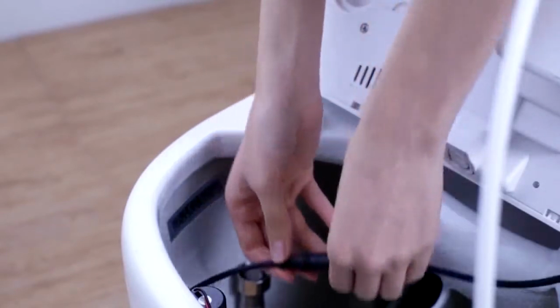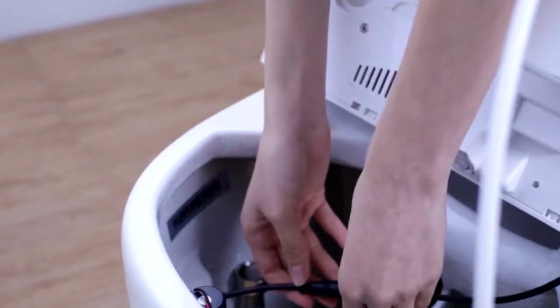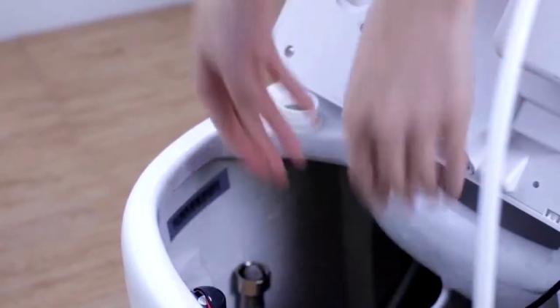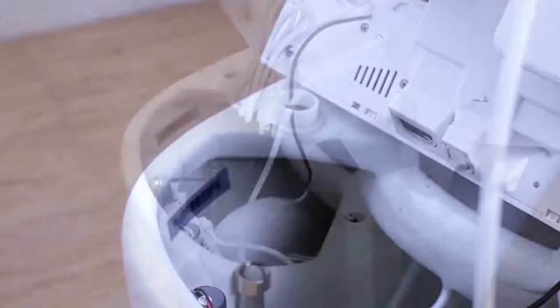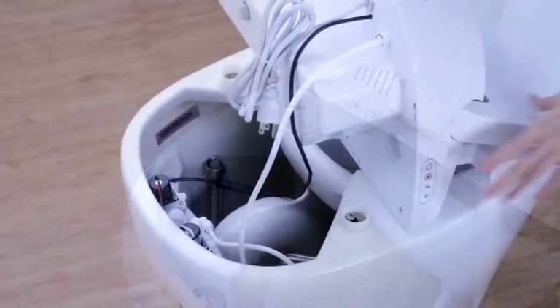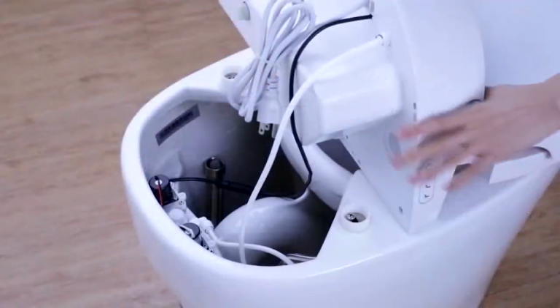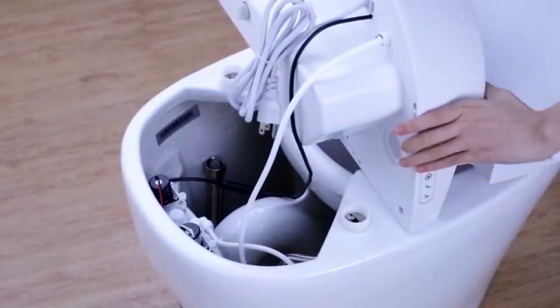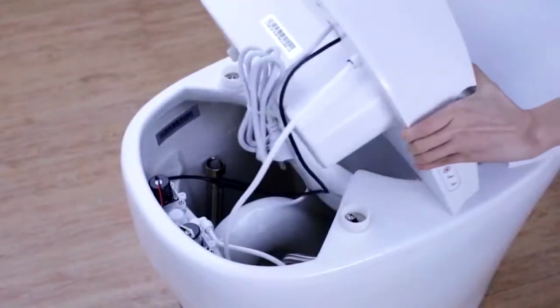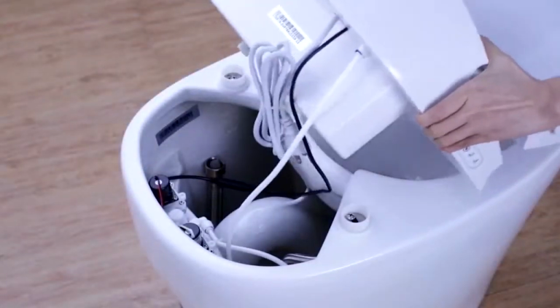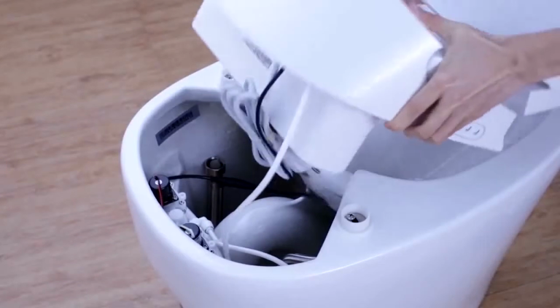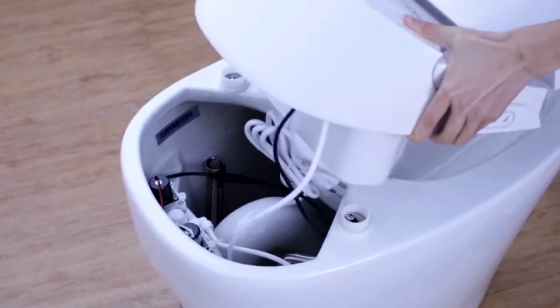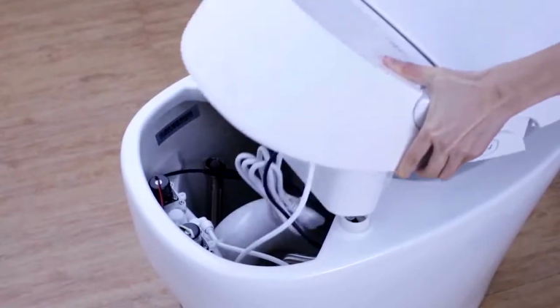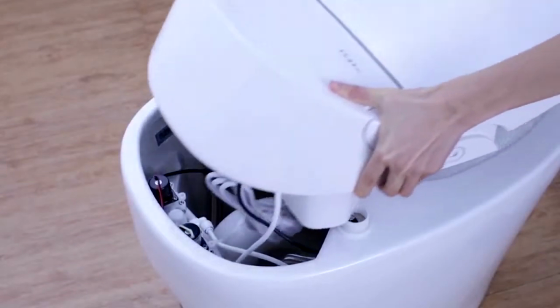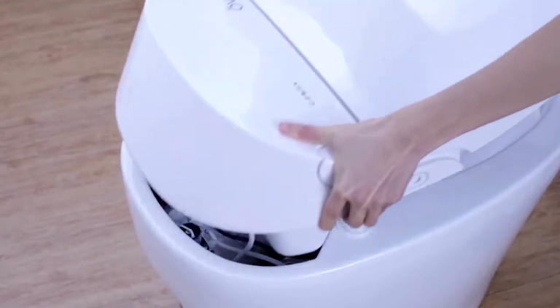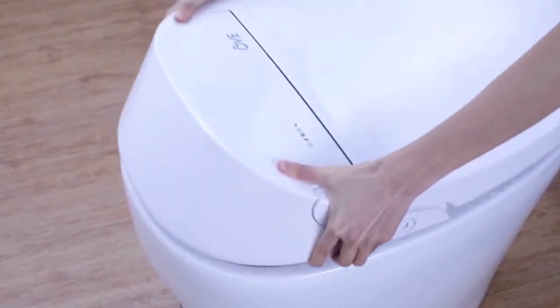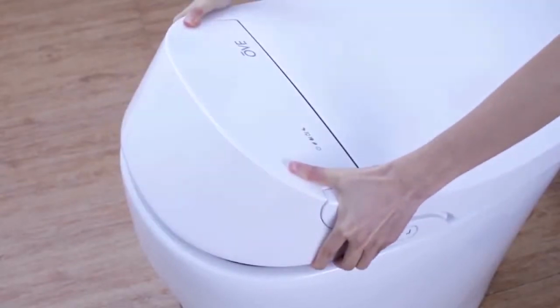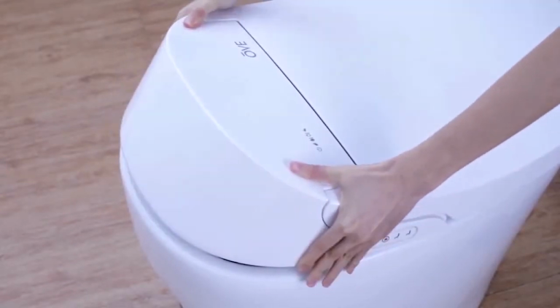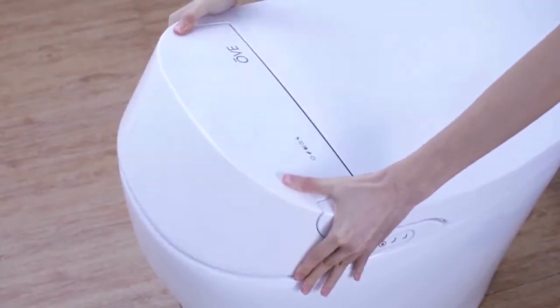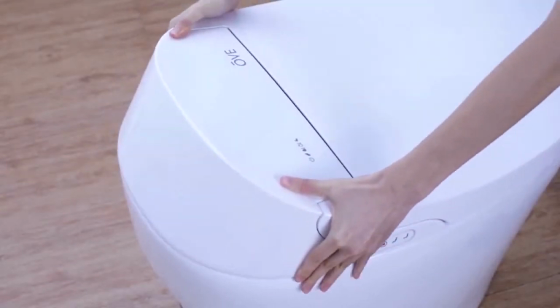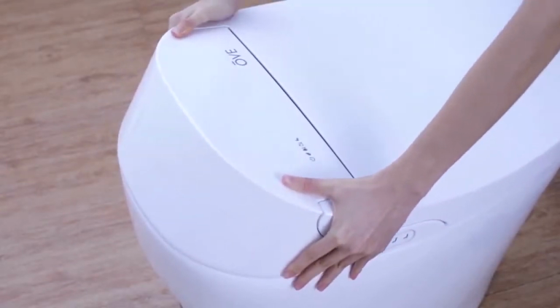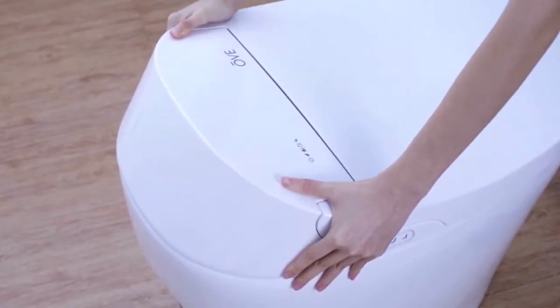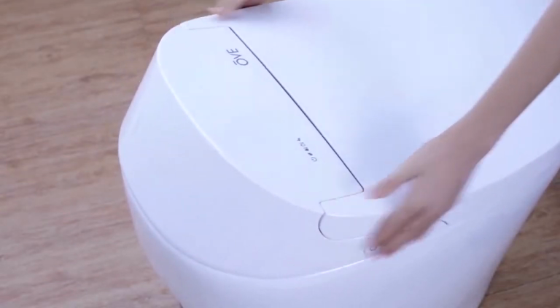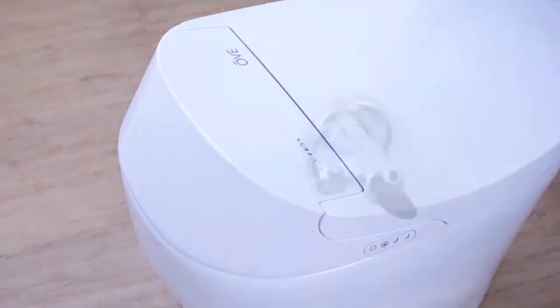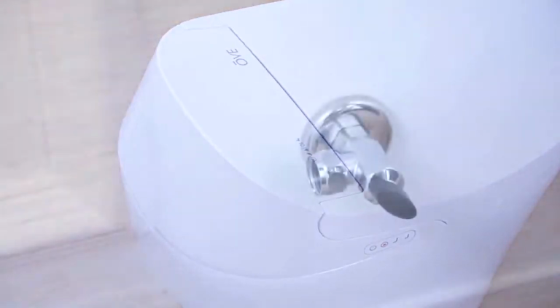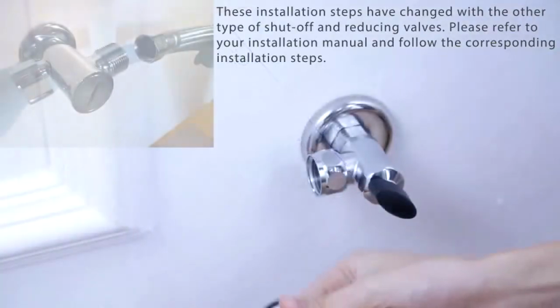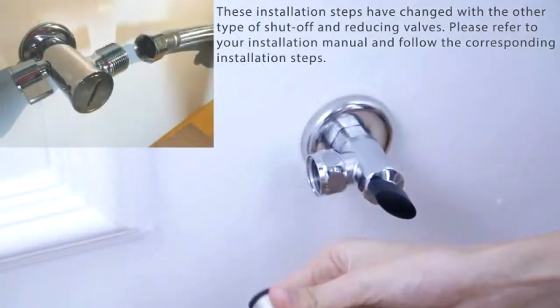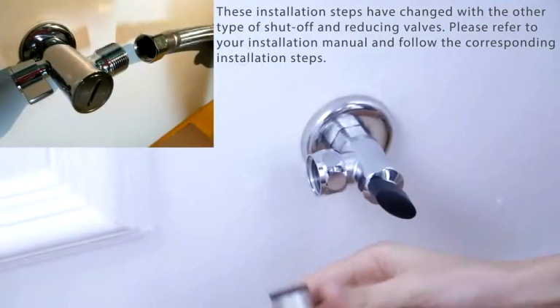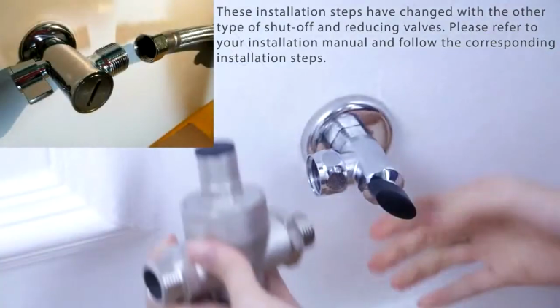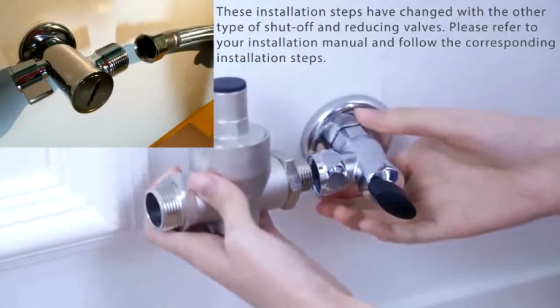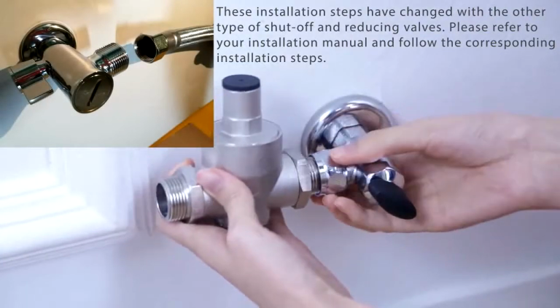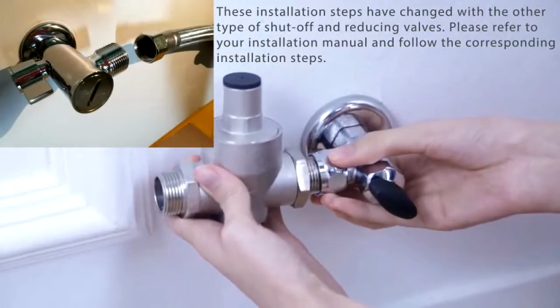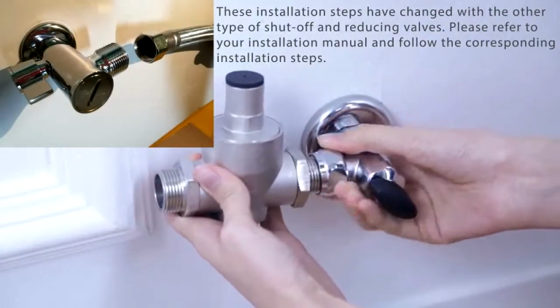You may now connect the water supply to your toilet and place the decorative plate on top of your water inlet pipe. In cases where you do not have a matching water inlet pipe, we have supplied one with your Smart Toilet for your convenience.